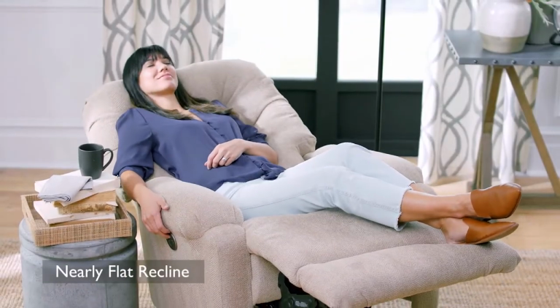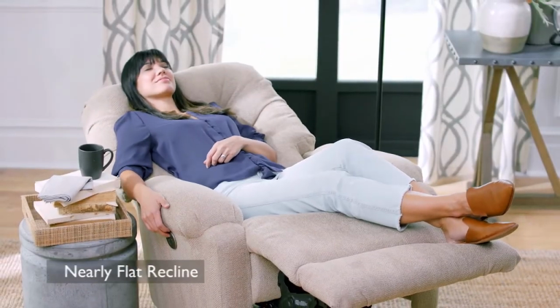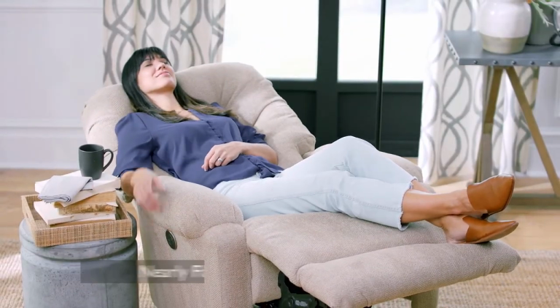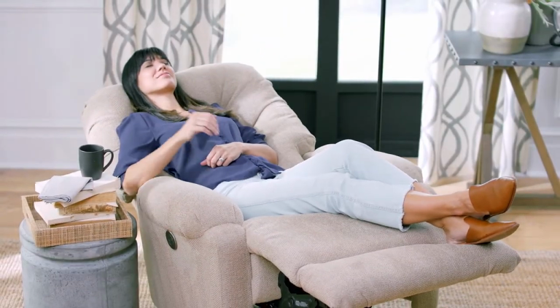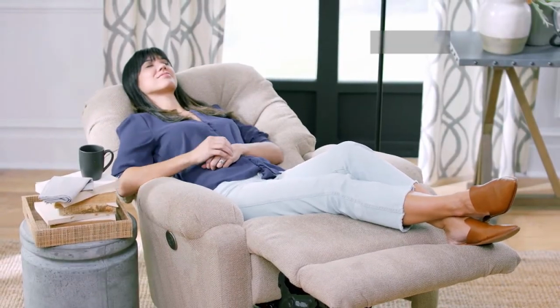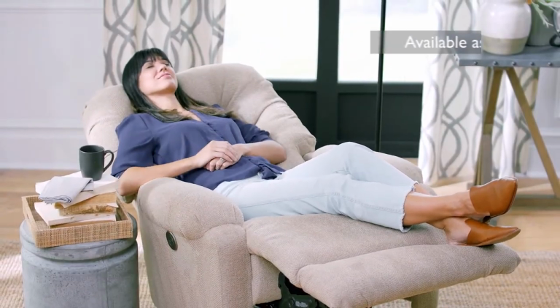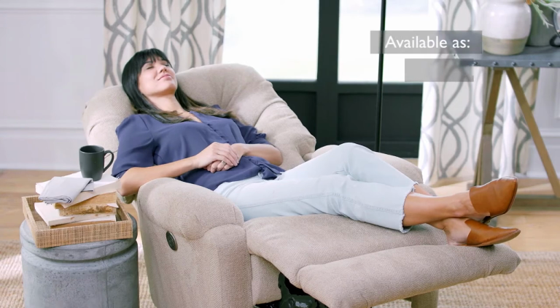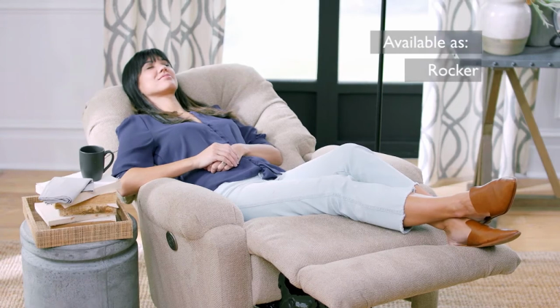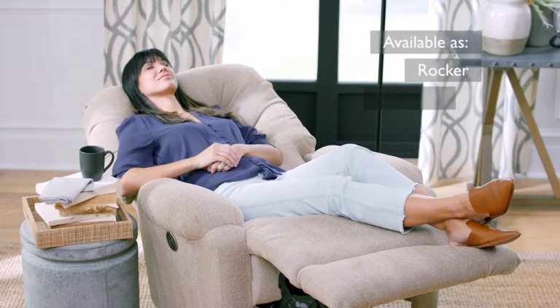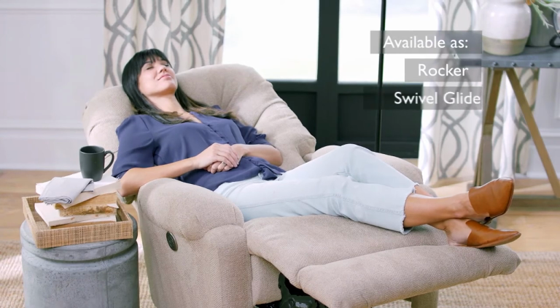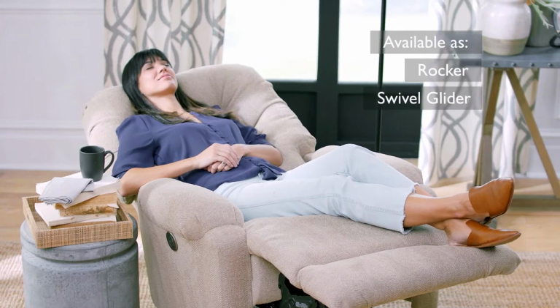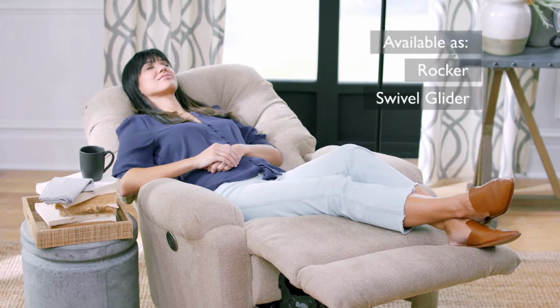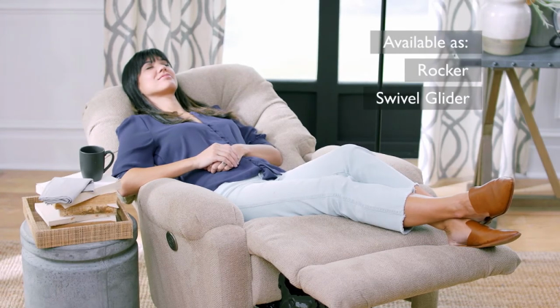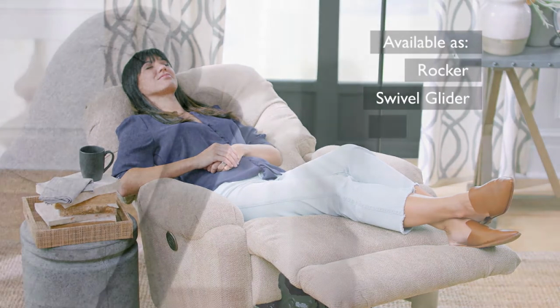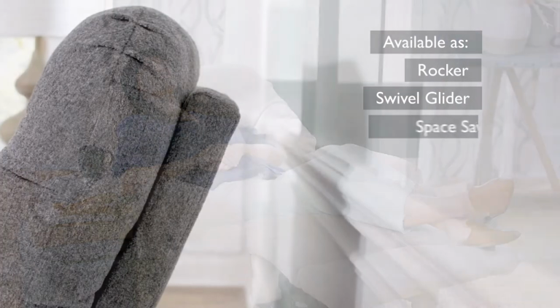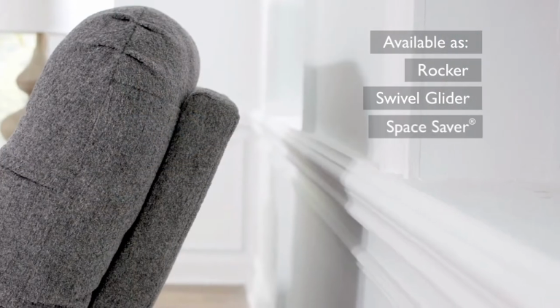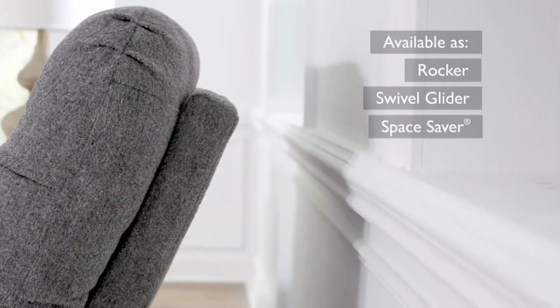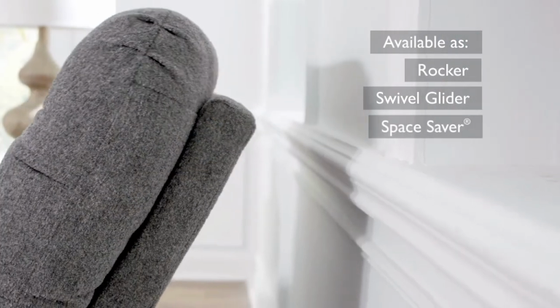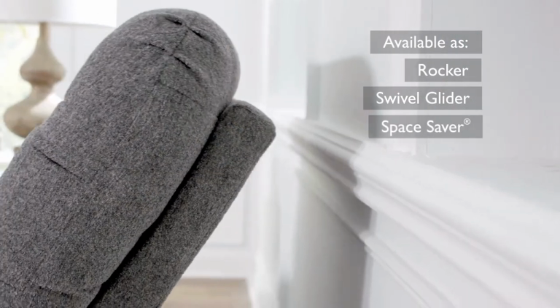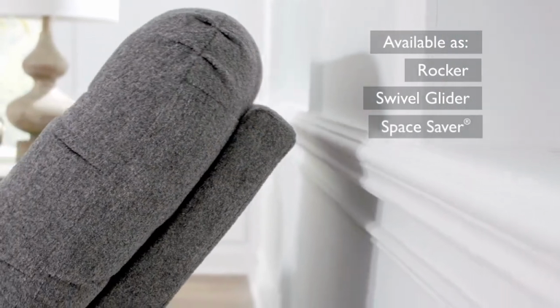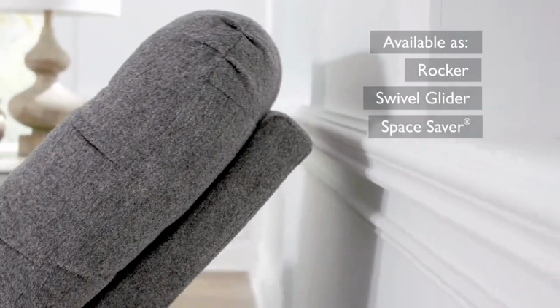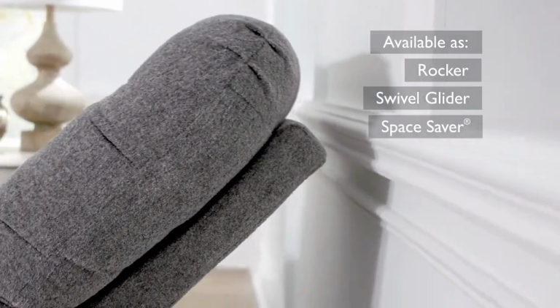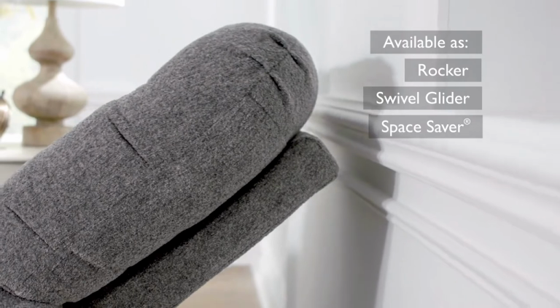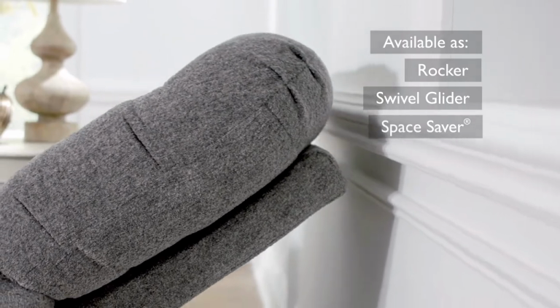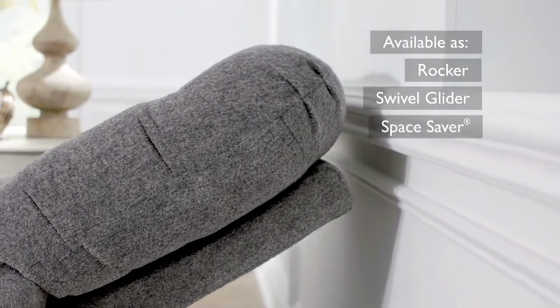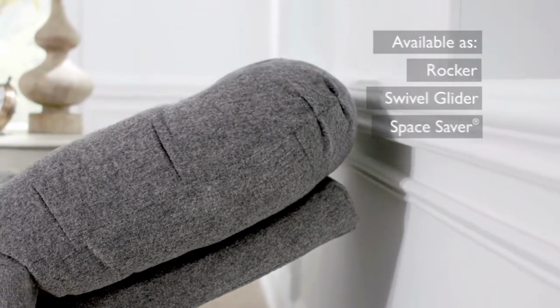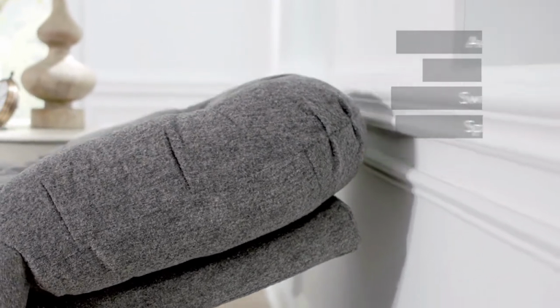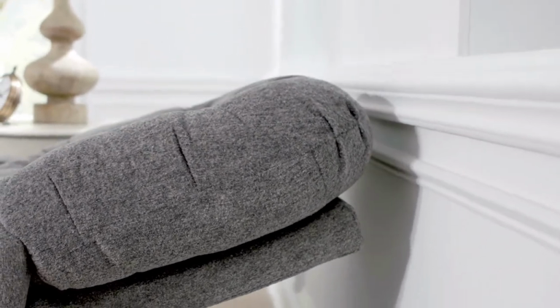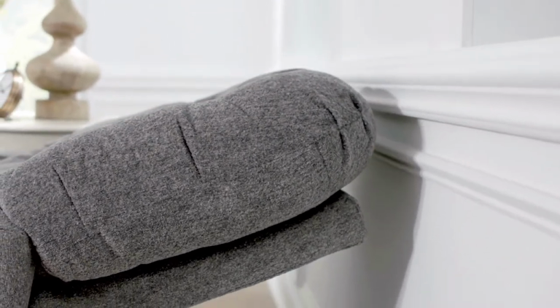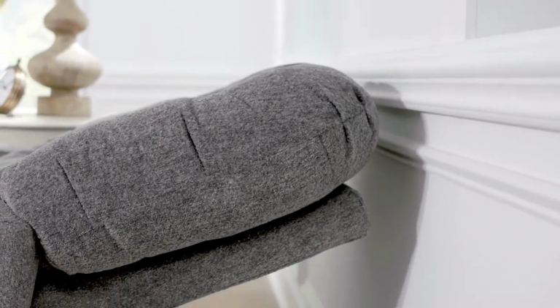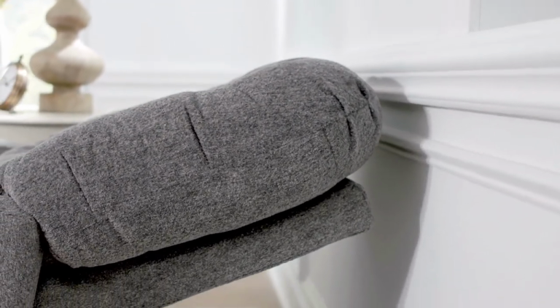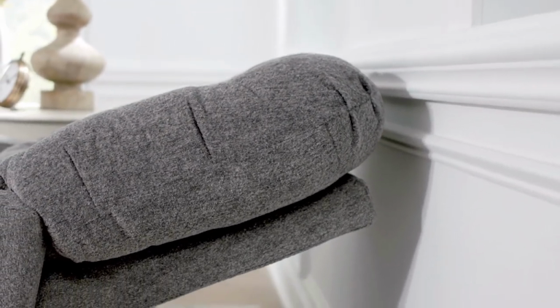This recliner is available as a rocker, a swivel glider, or a space saver which can fully recline while positioned only two to four inches from the wall.